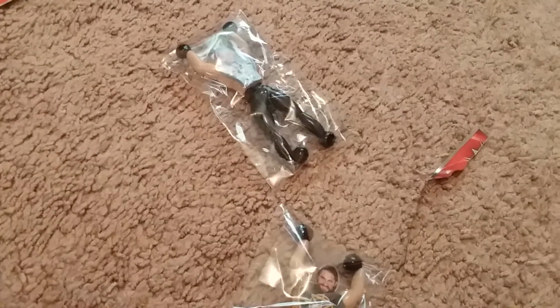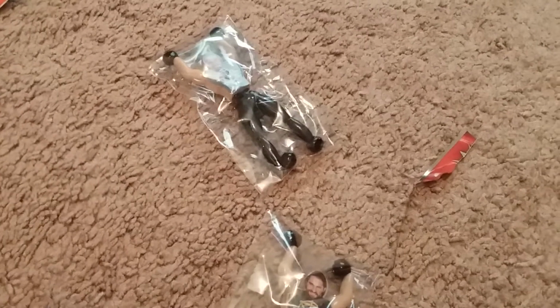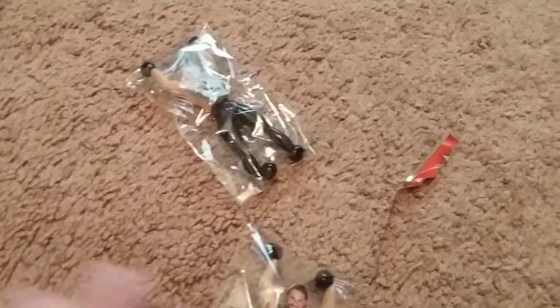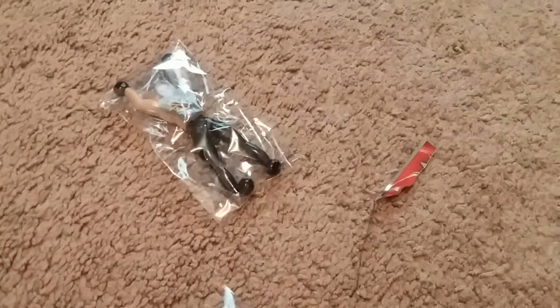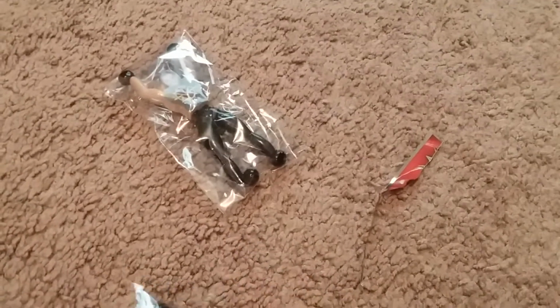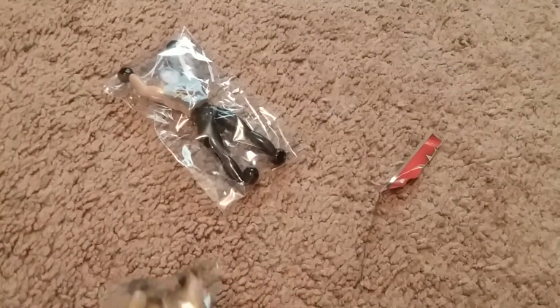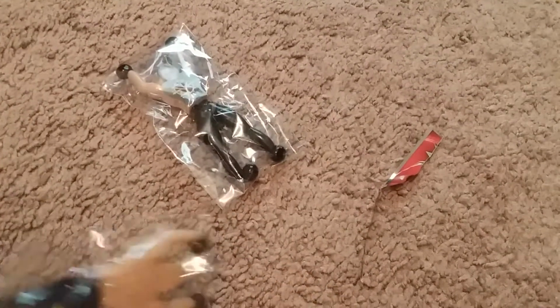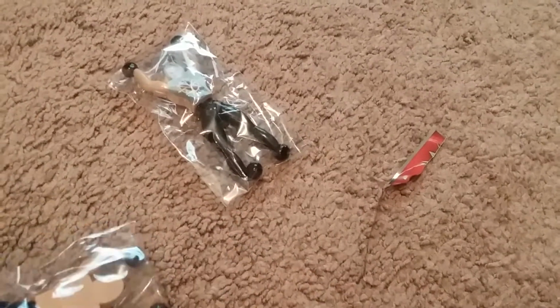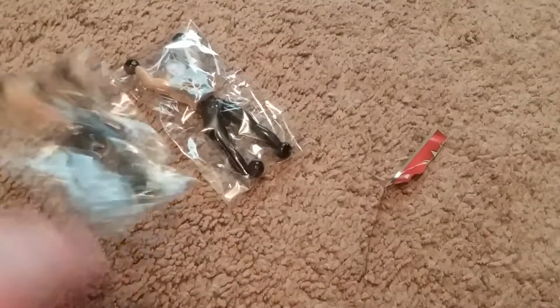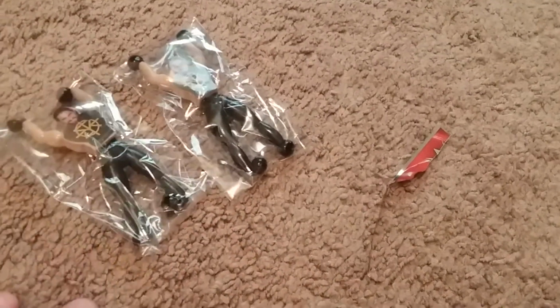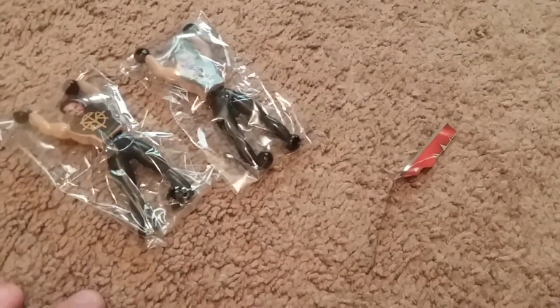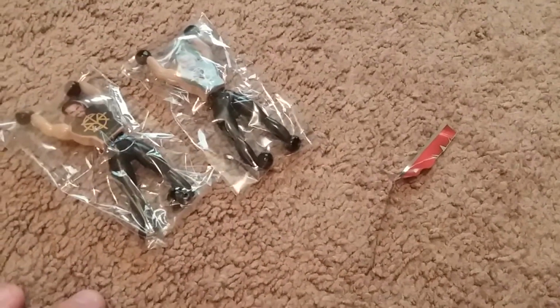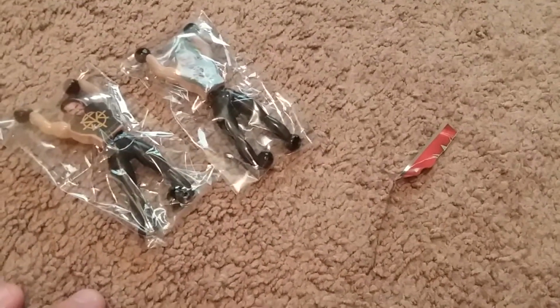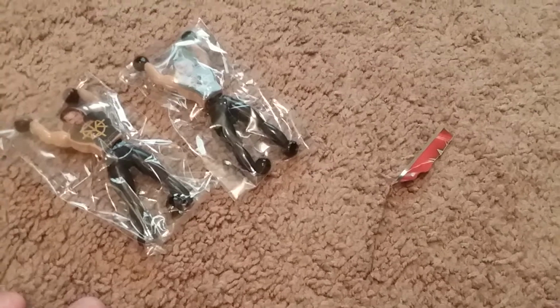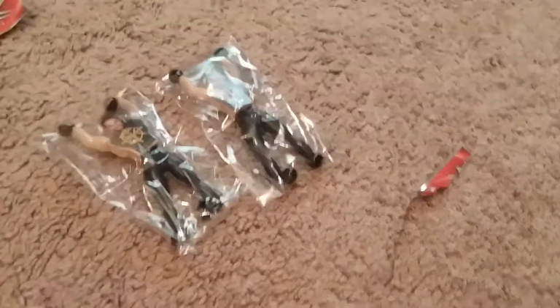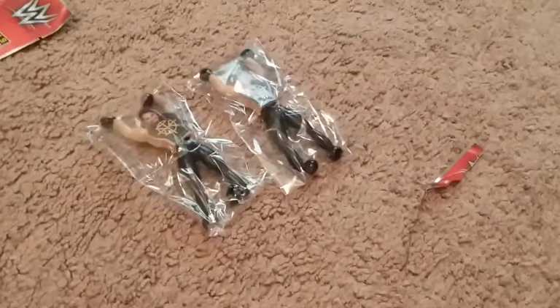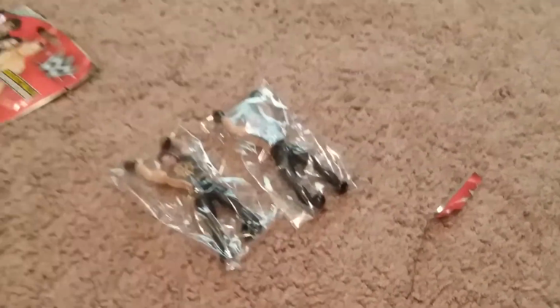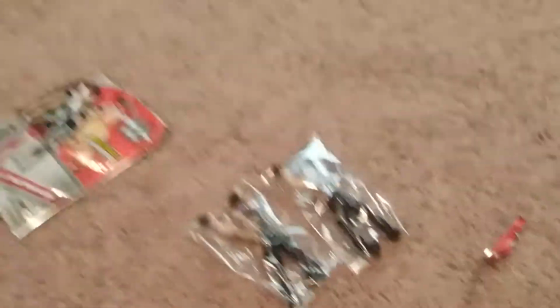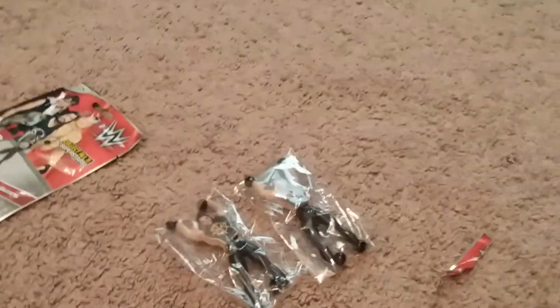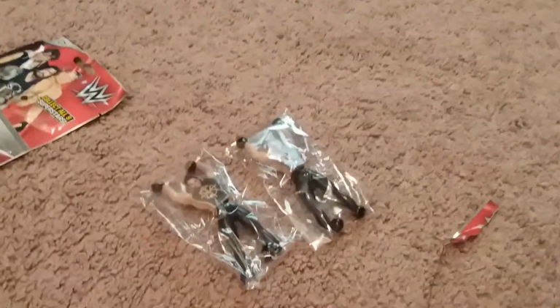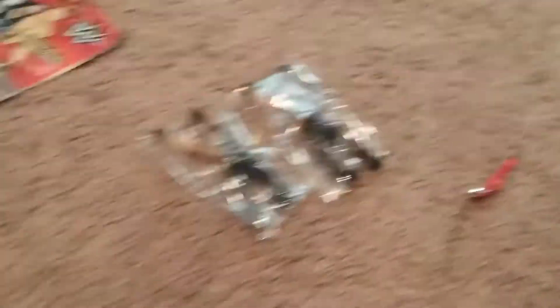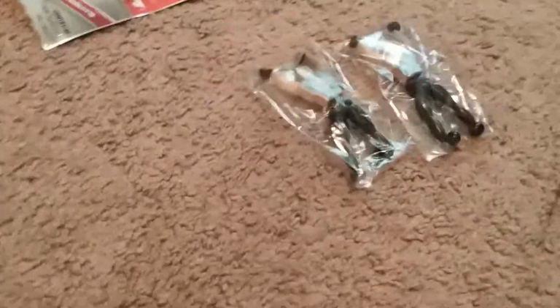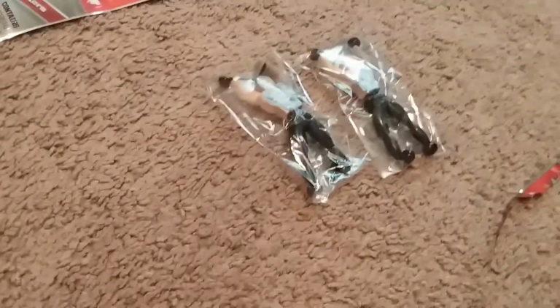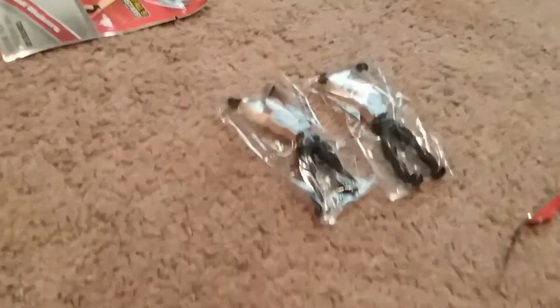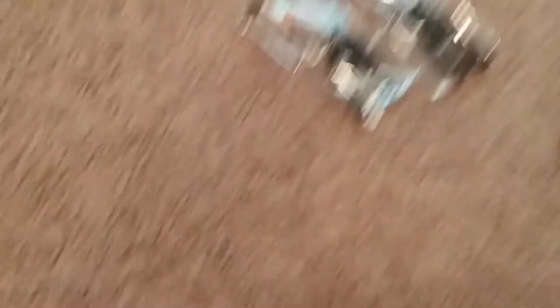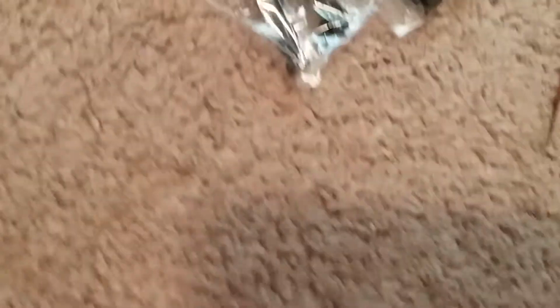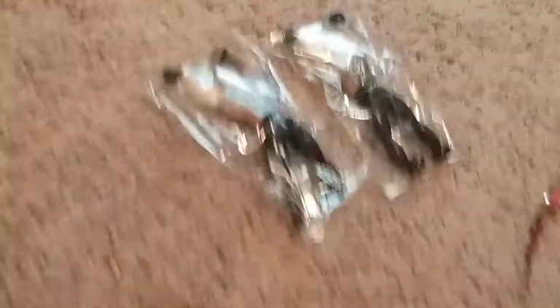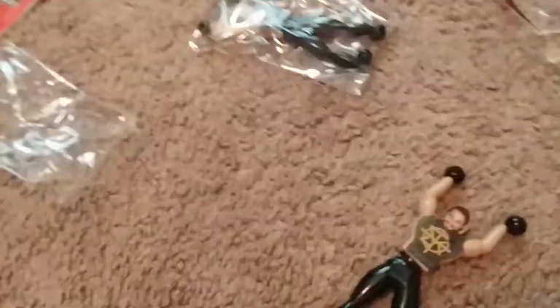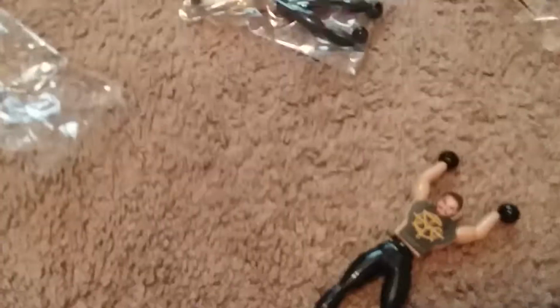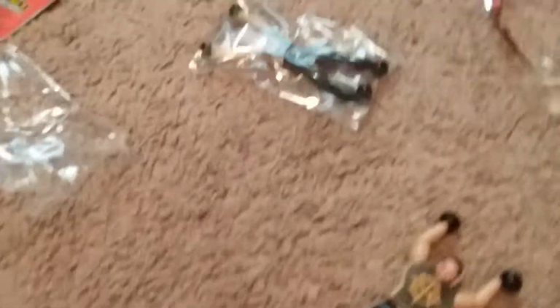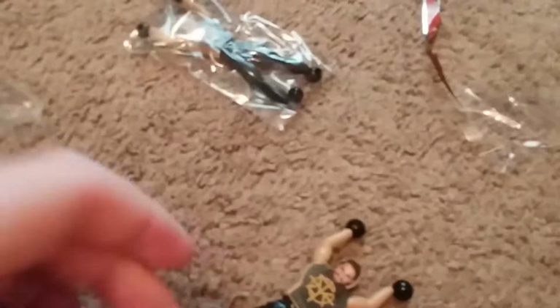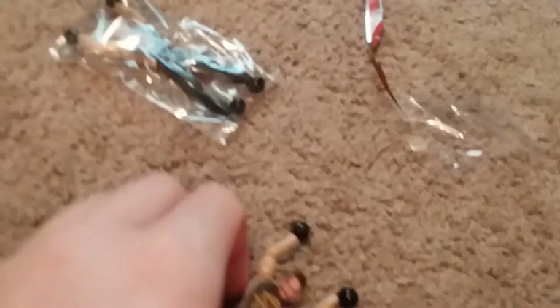That's disappointing — two Seths. There are two more packs at the Dollar Tree, so maybe I'll get them. I don't really like these, but we'll see. All right, bye YouTube.